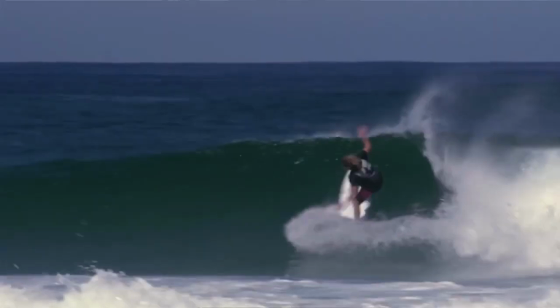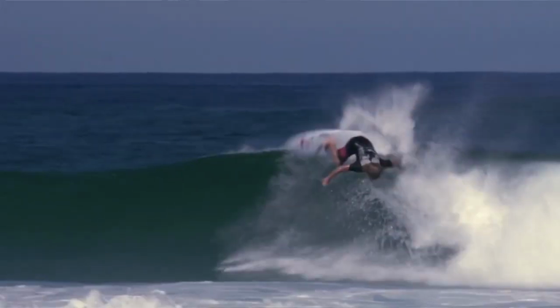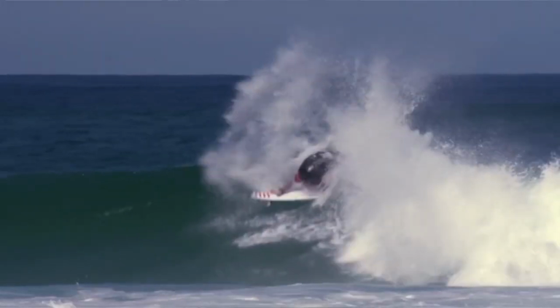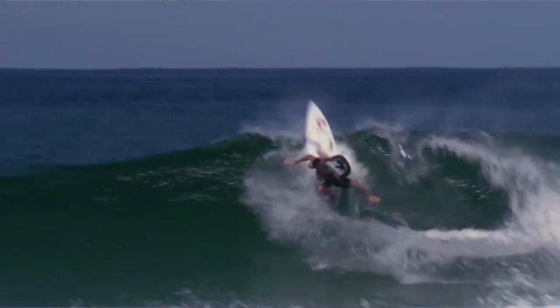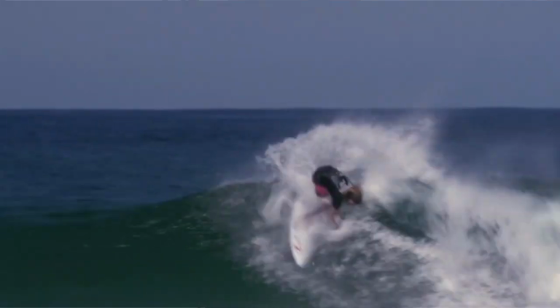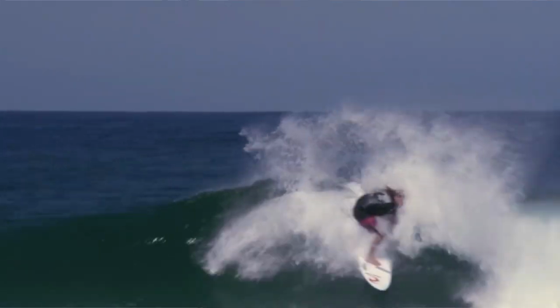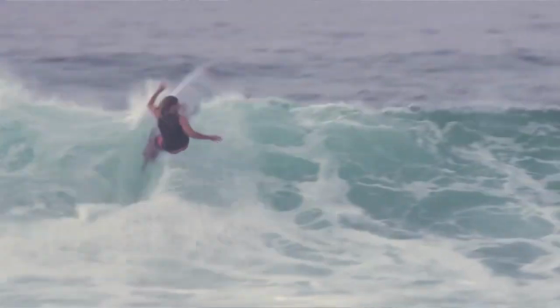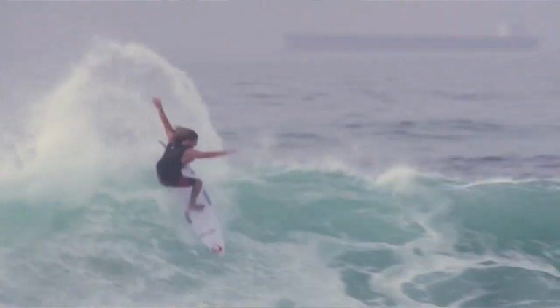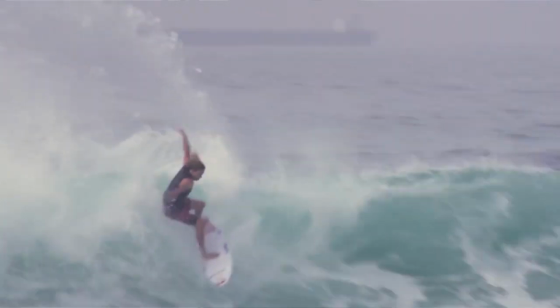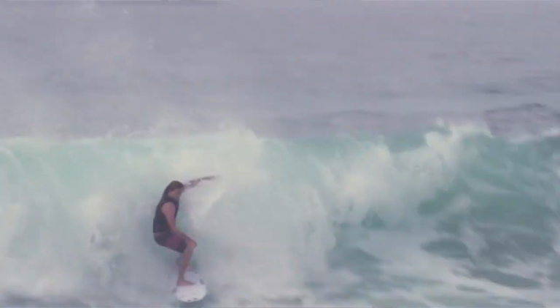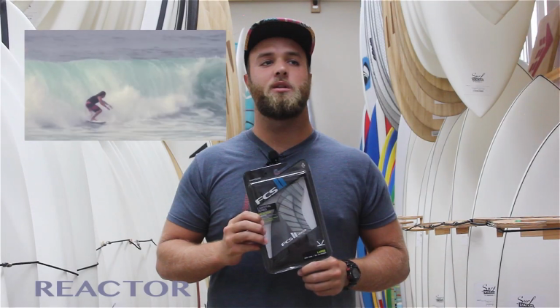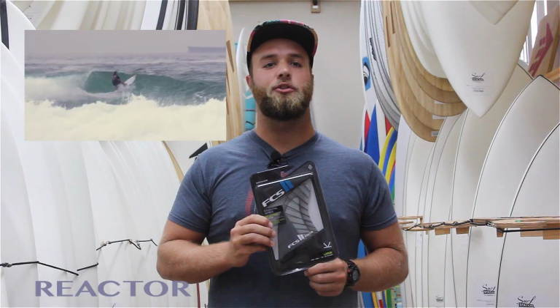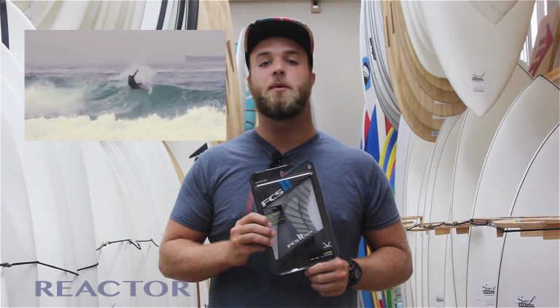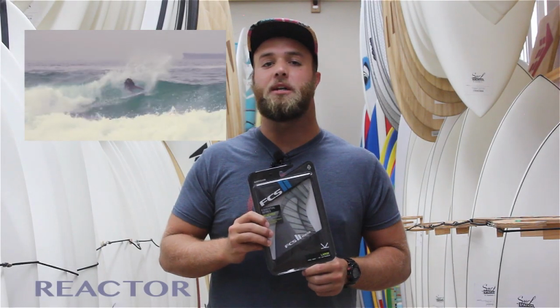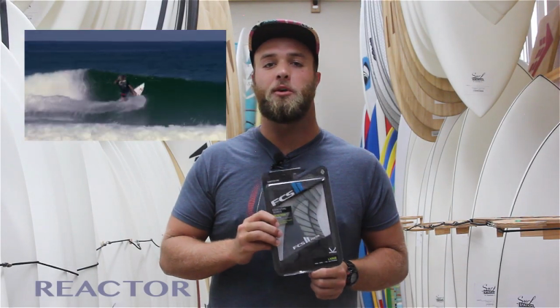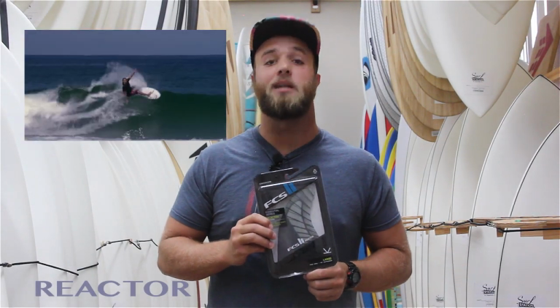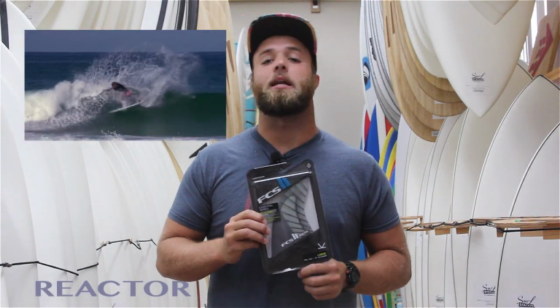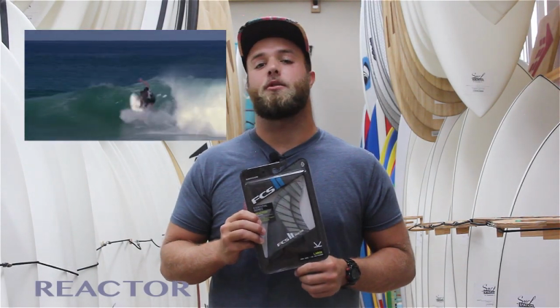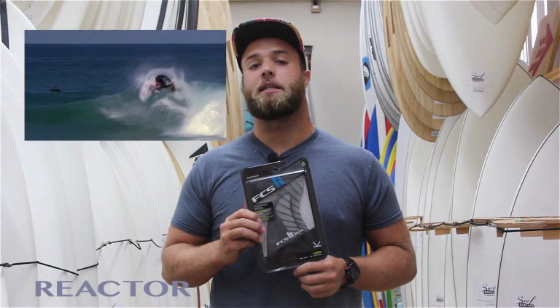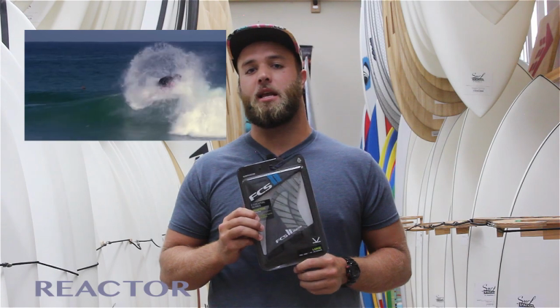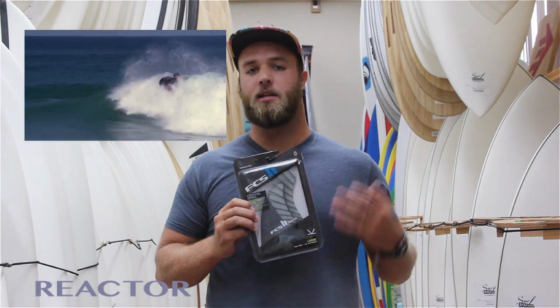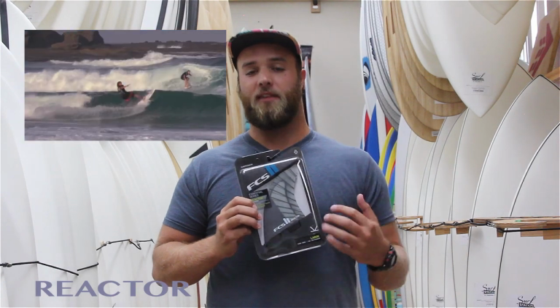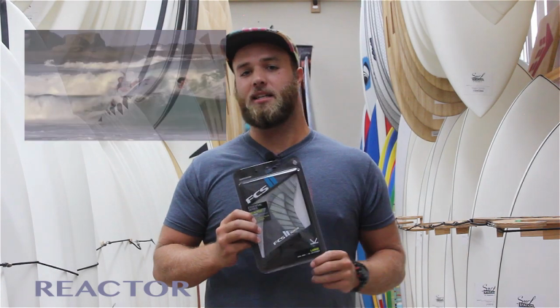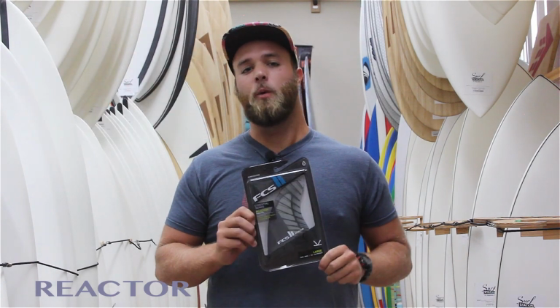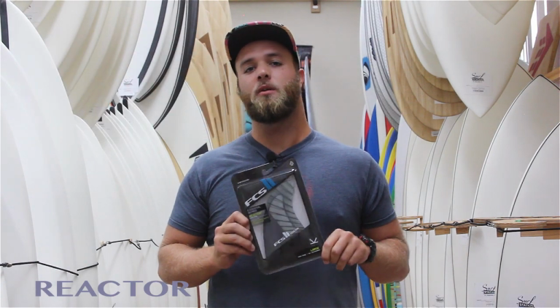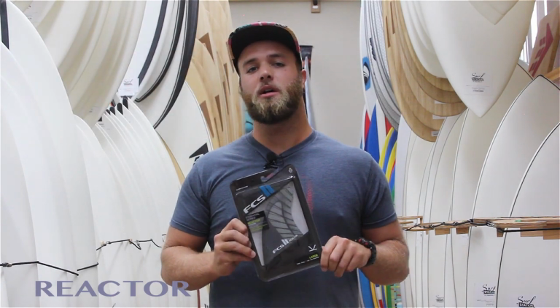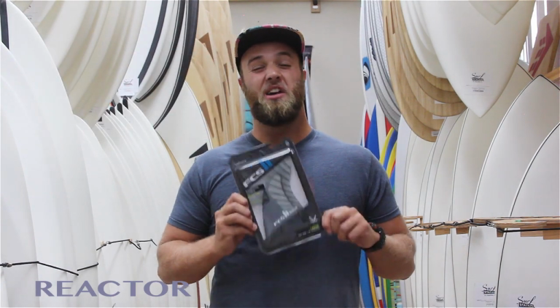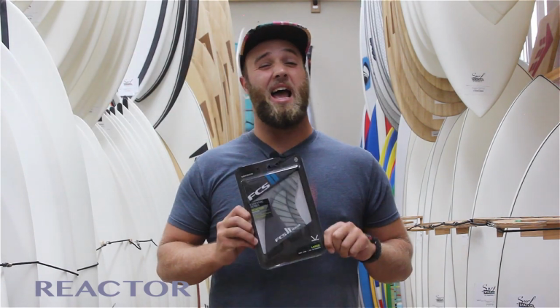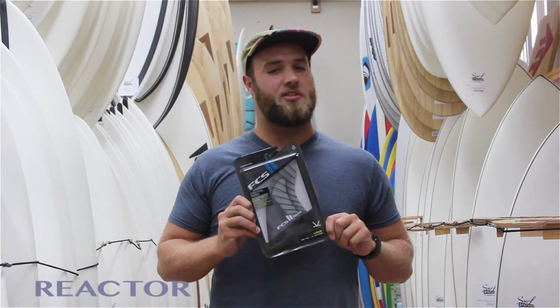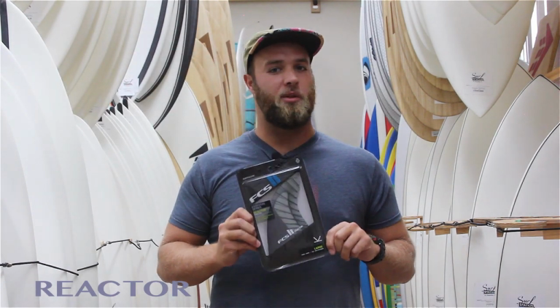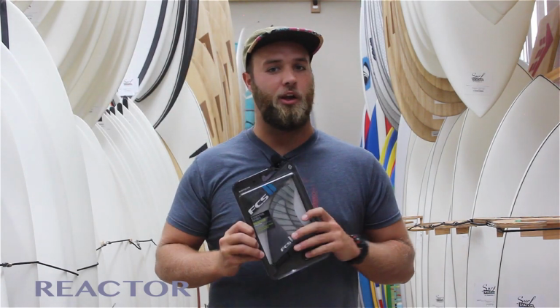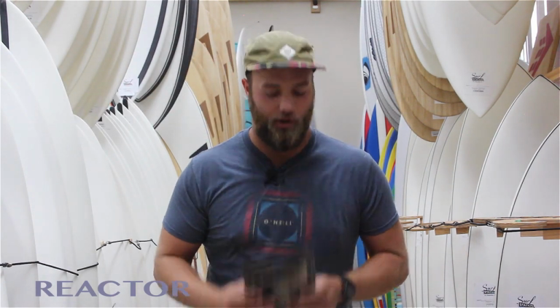These fins are great in a beach-breaky type of wave where you want to be able to drive up speed really quickly and get a lot of release at the end. If that's the type of wave you're normally on, the Reactors are going to be the way to go for you.